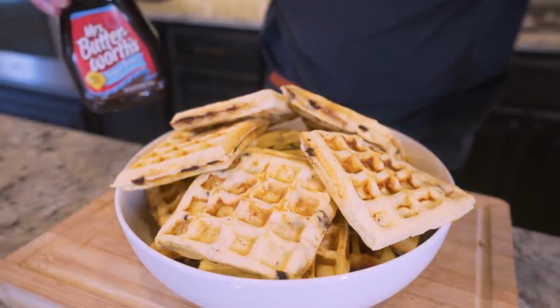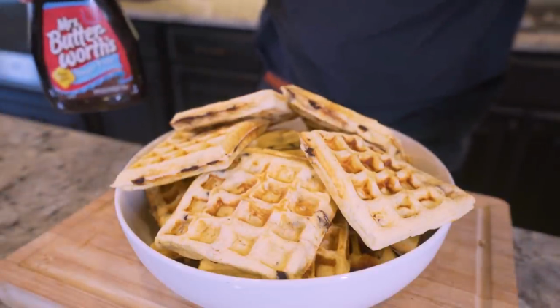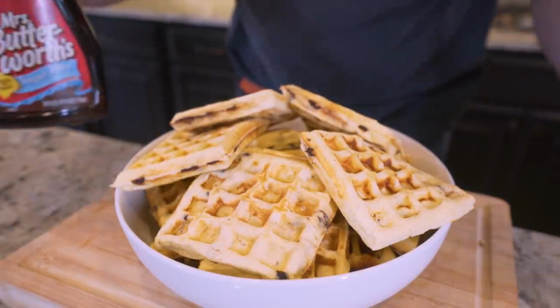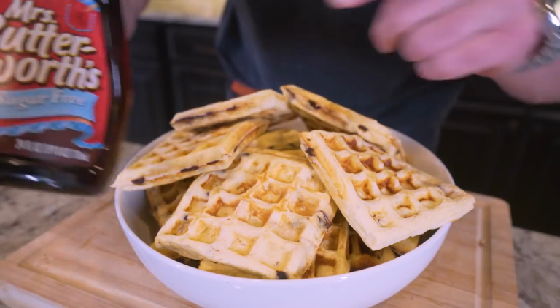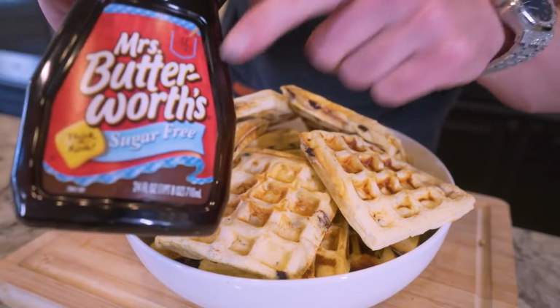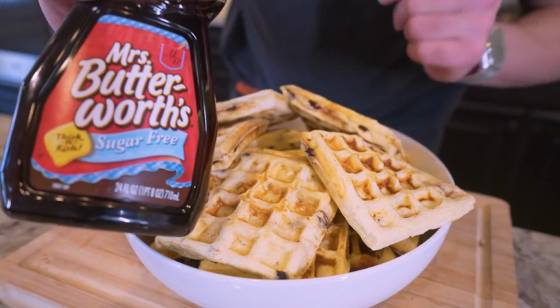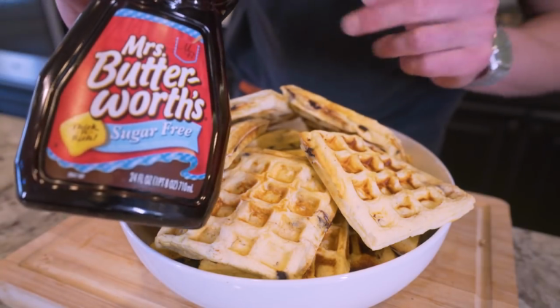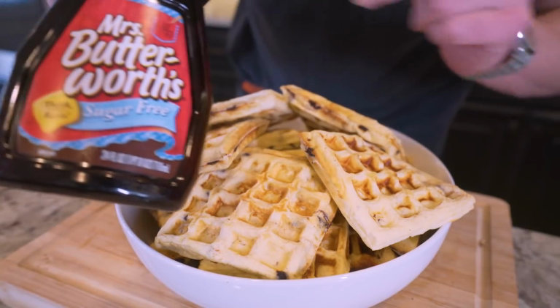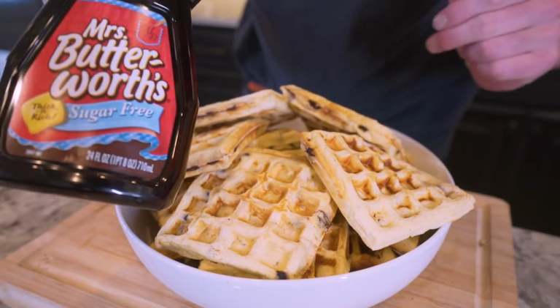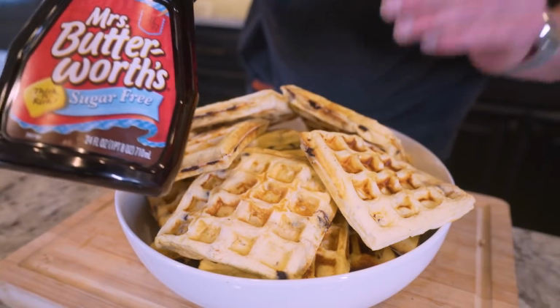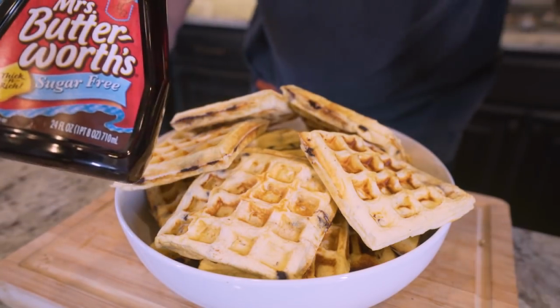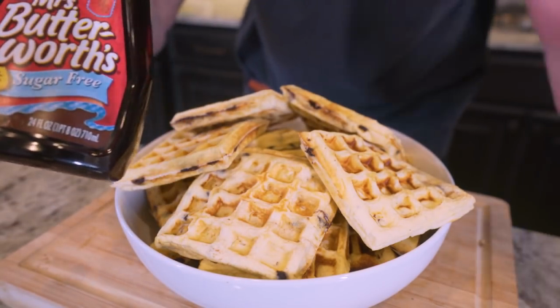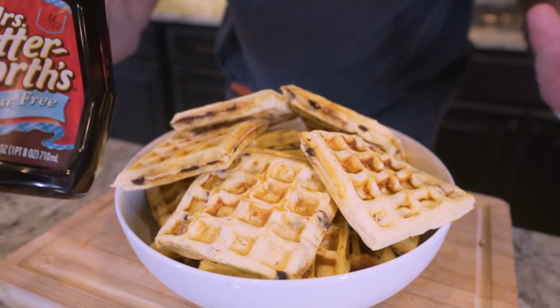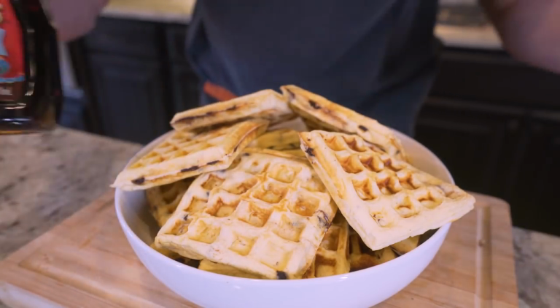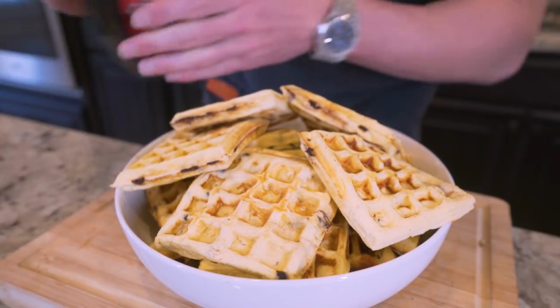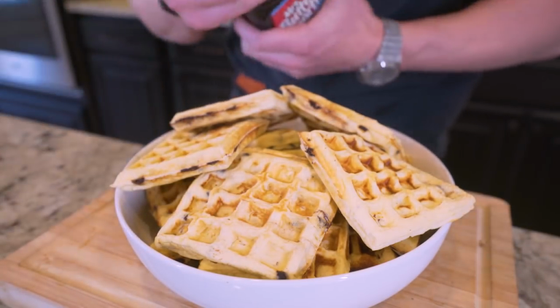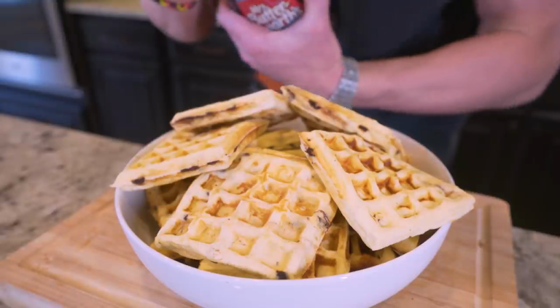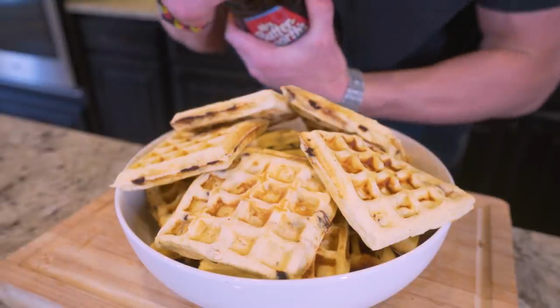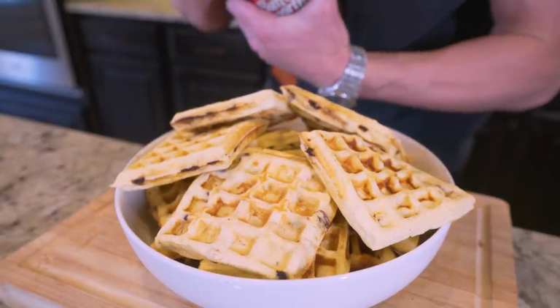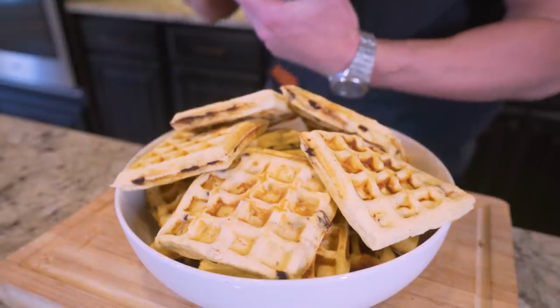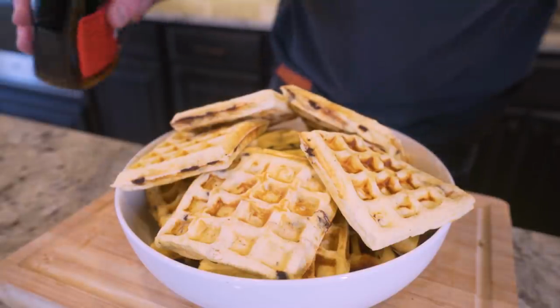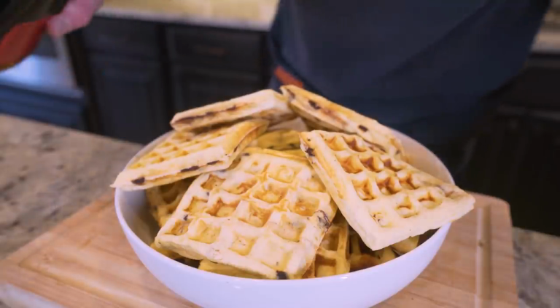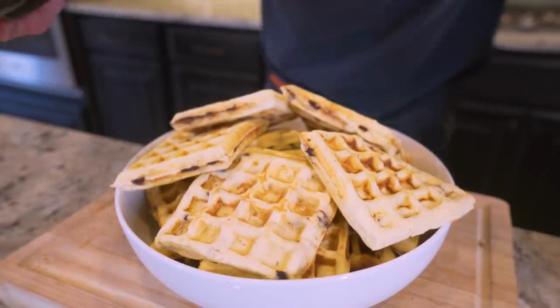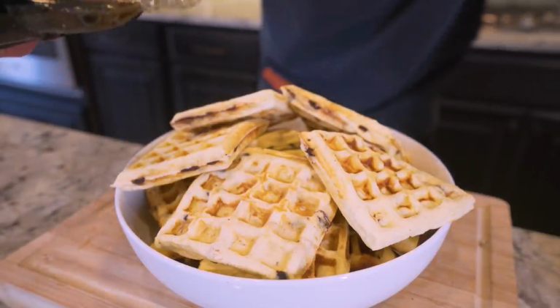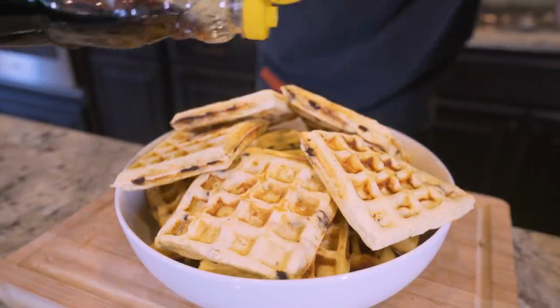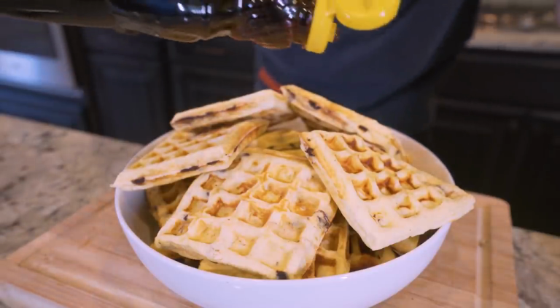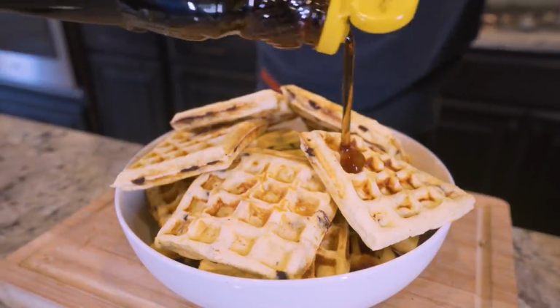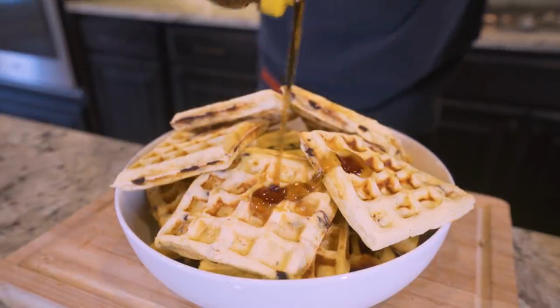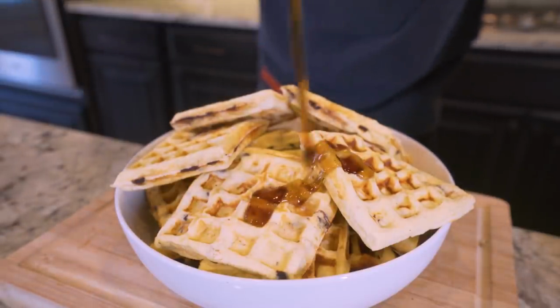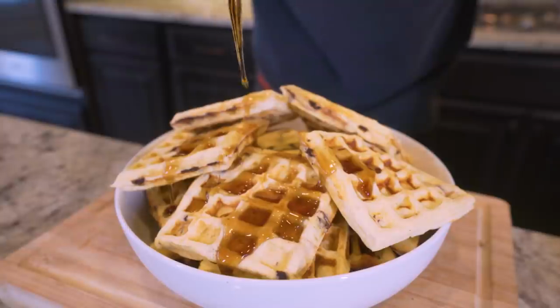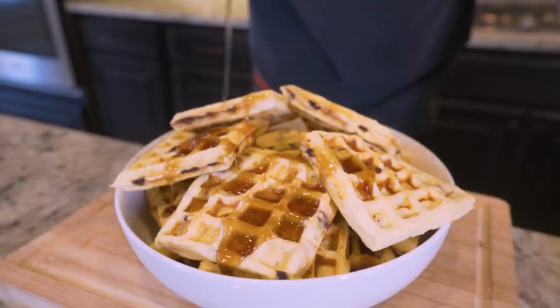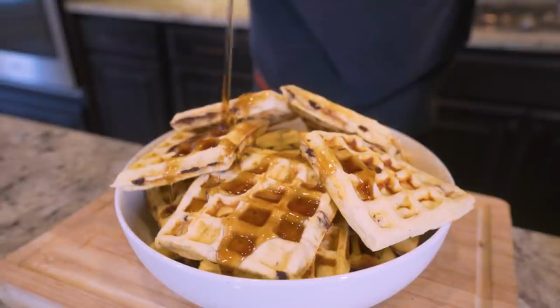If you want that authentic waffle experience, make sure you pick up some Mrs. Butterworth's sugar-free syrup. It is by far the closest thing to real maple syrup you're going to get without all the calories and sugar. Then all you got to do is pour it on top.